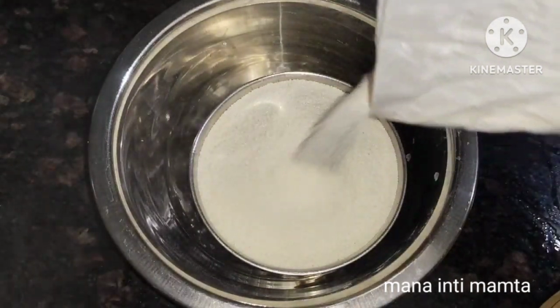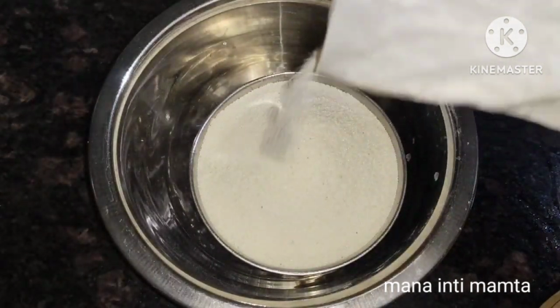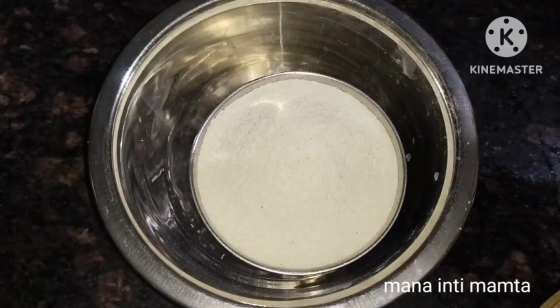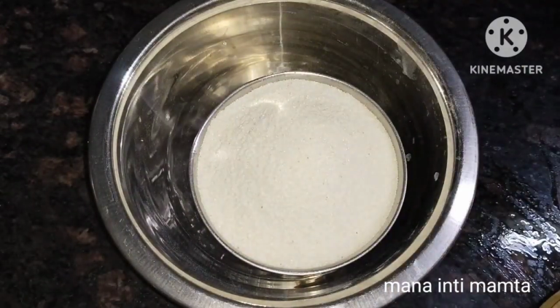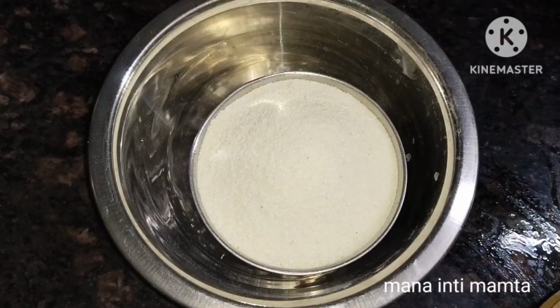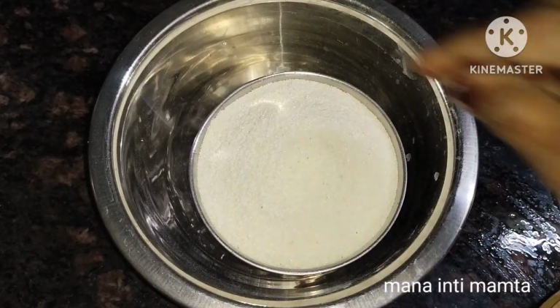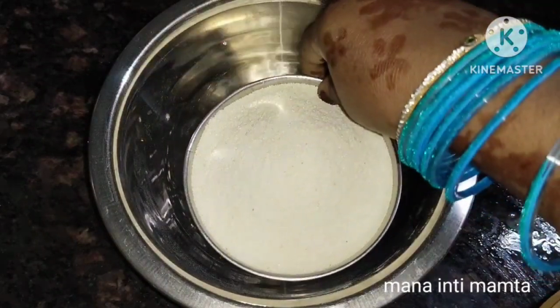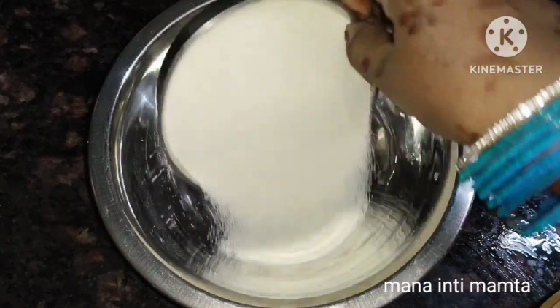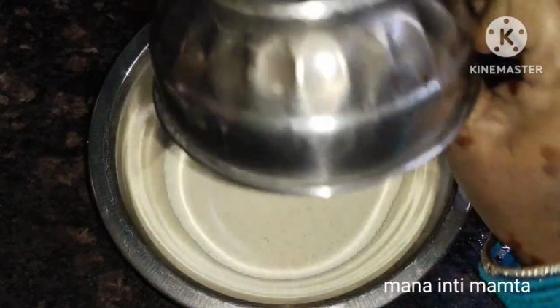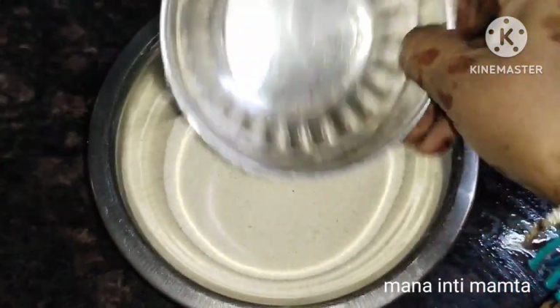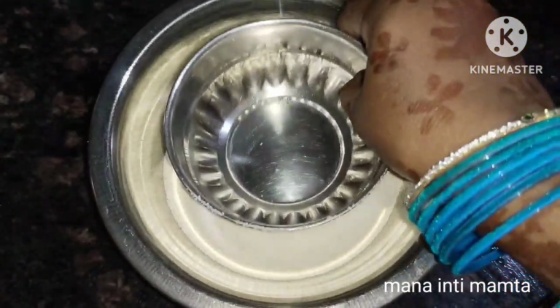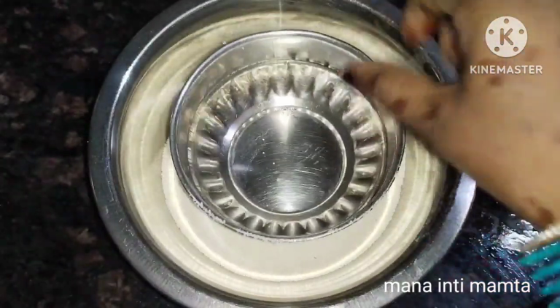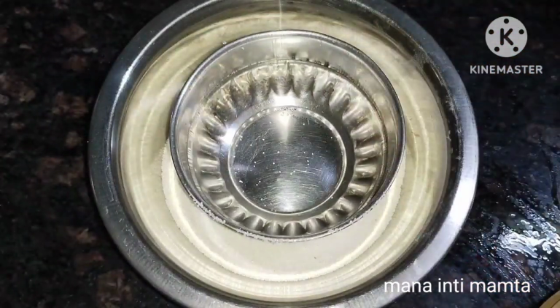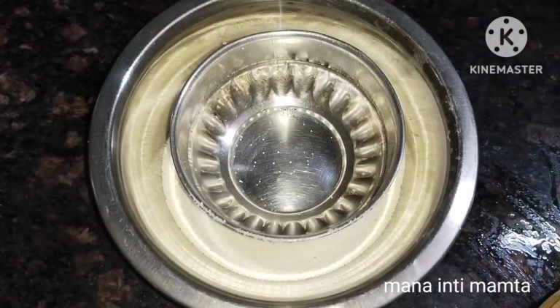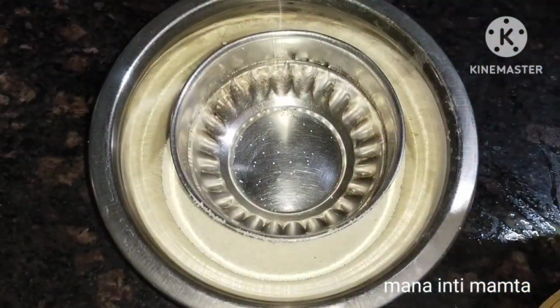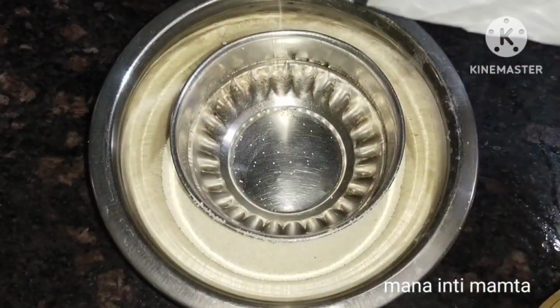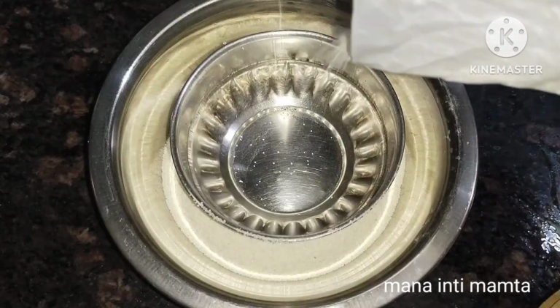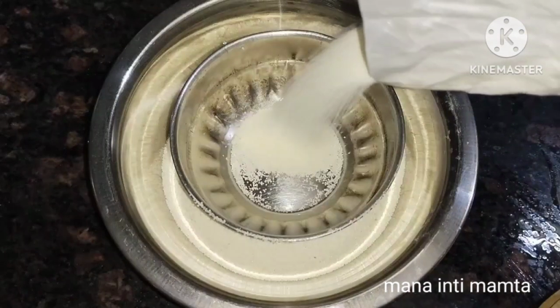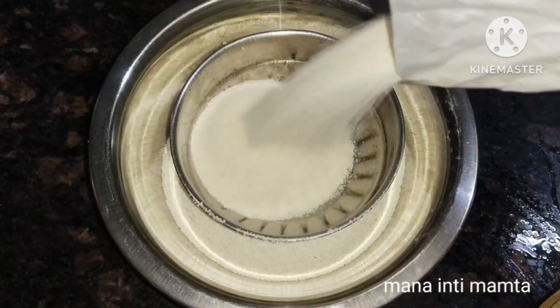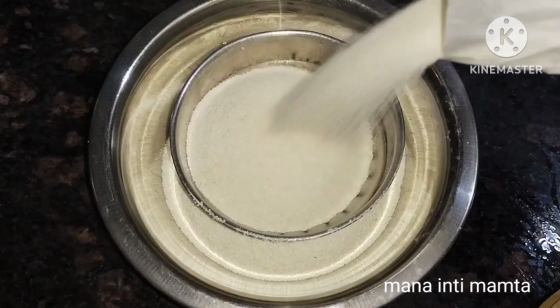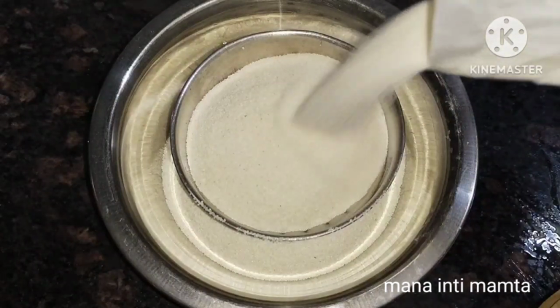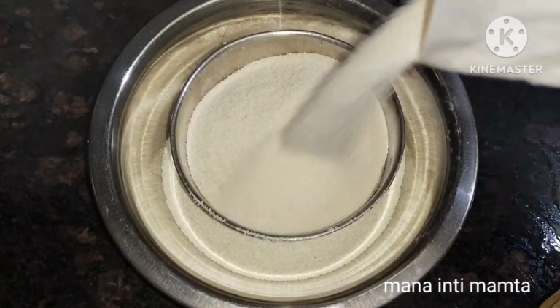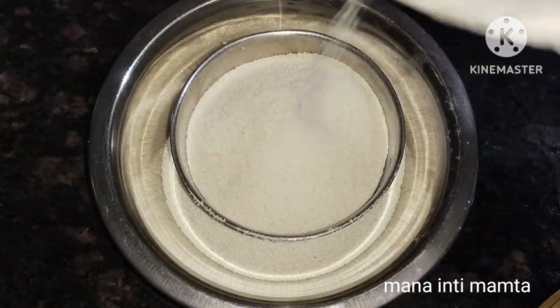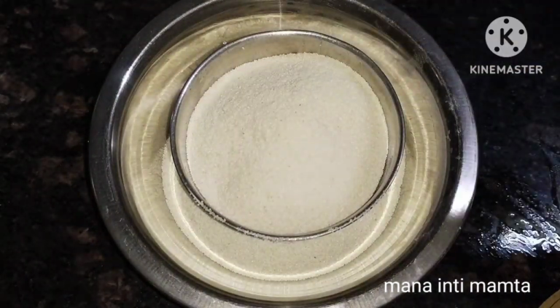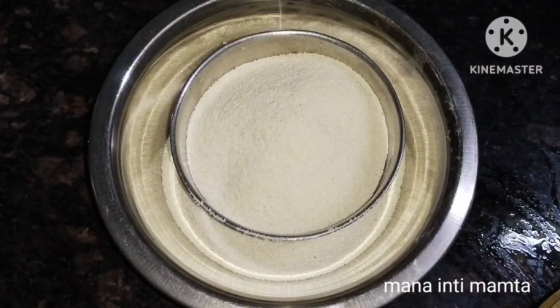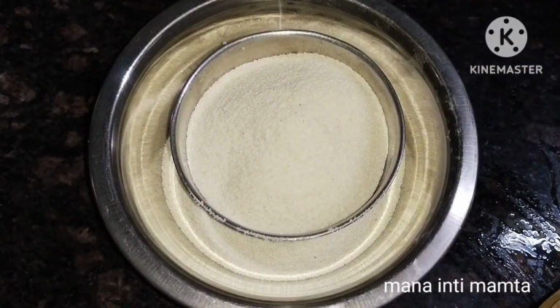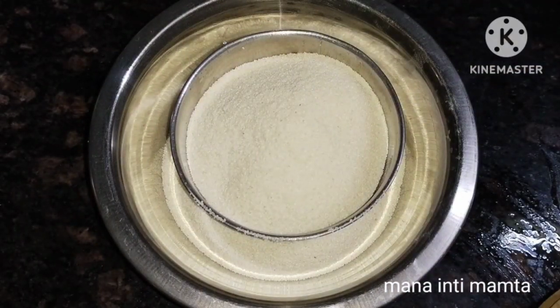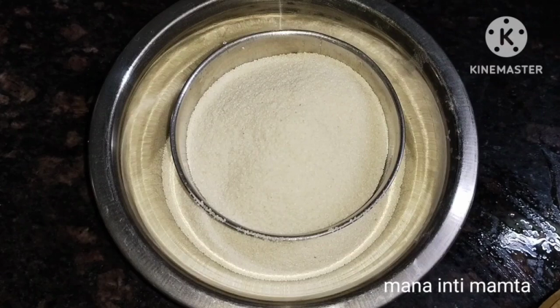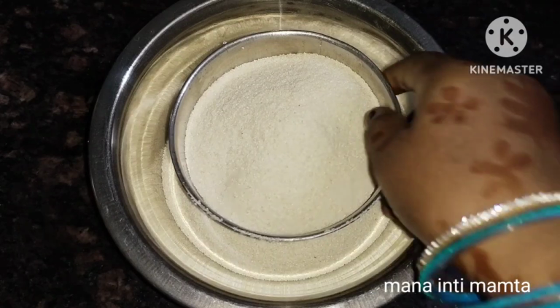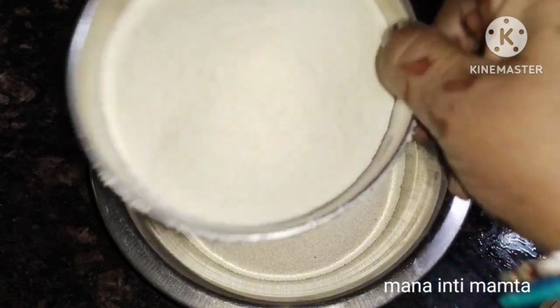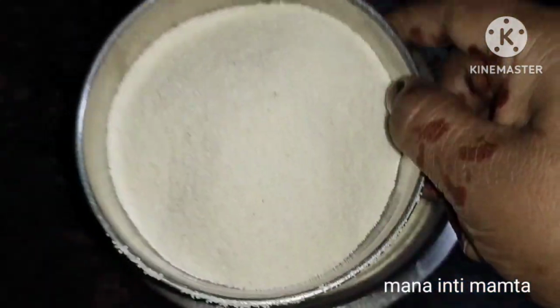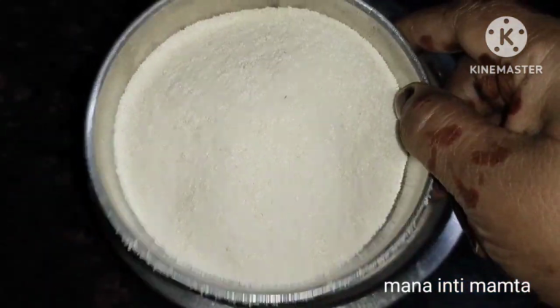This upma recipe is very easy to make. You can make it quickly and get on with your day. Don't miss this video — watch till the end and you'll learn how to make this simple upma. Make sure you don't skip this — watch the full video!